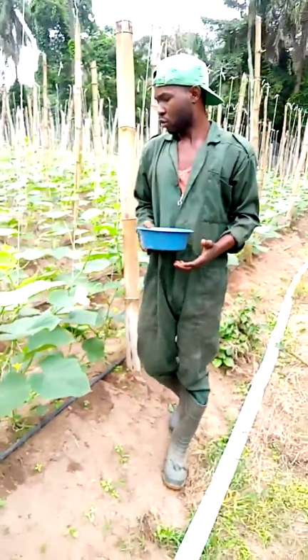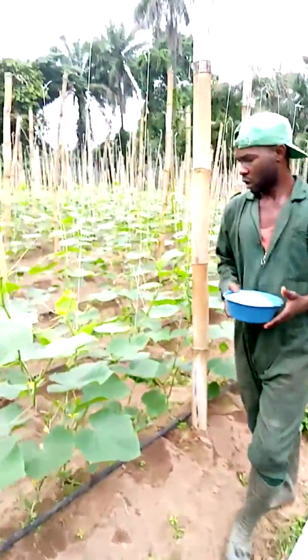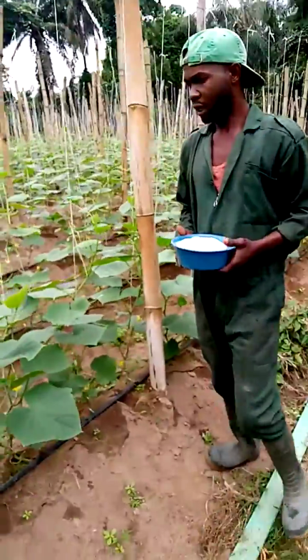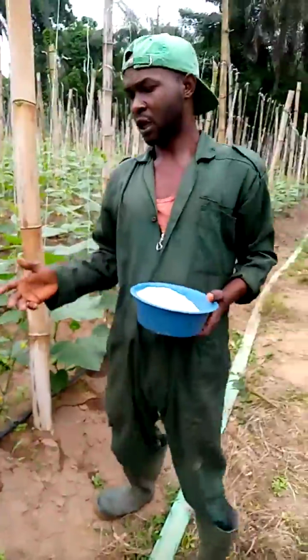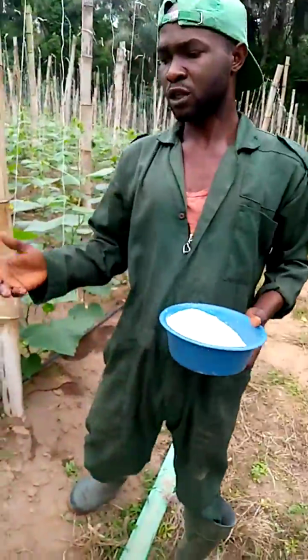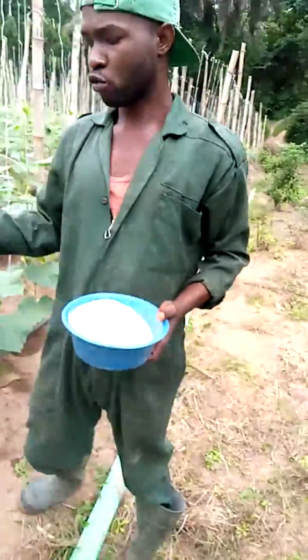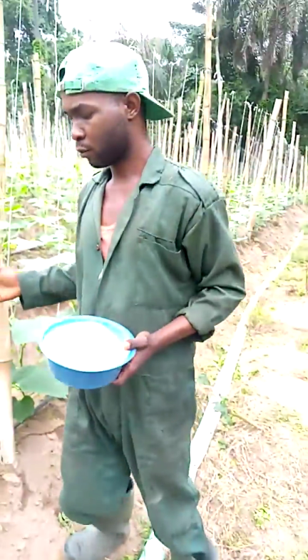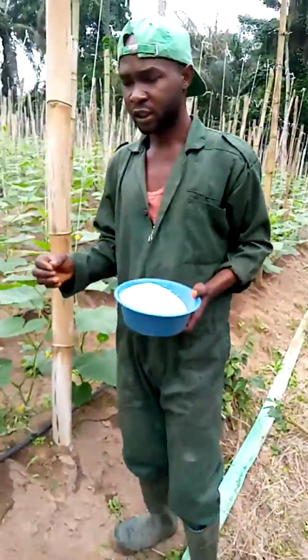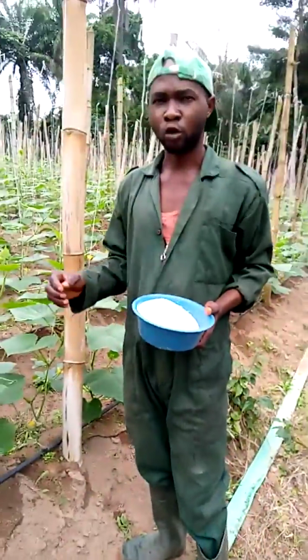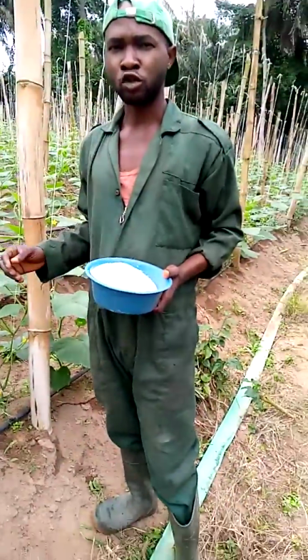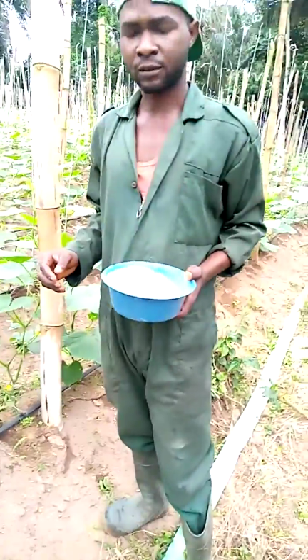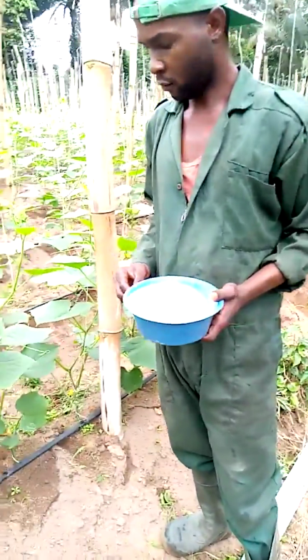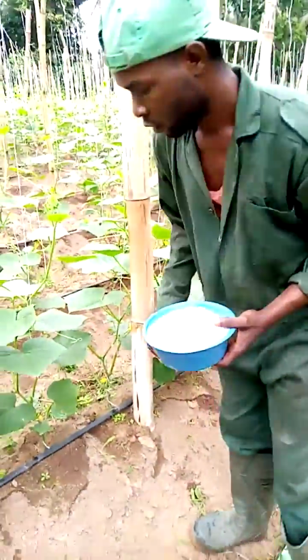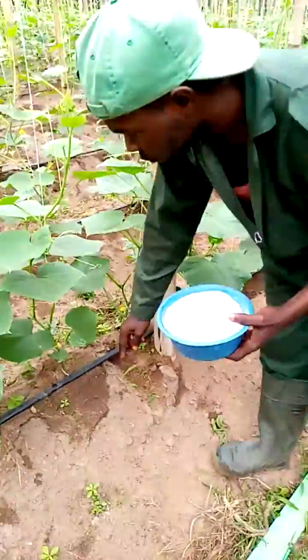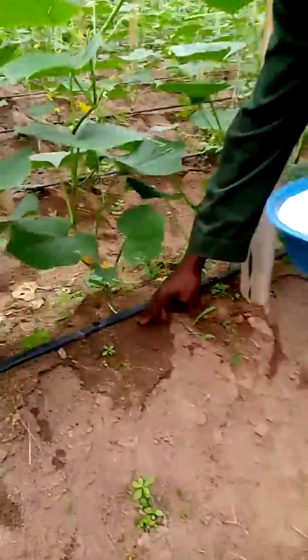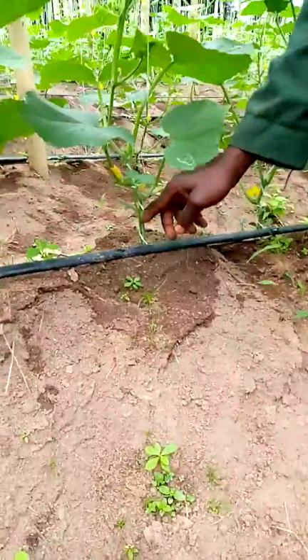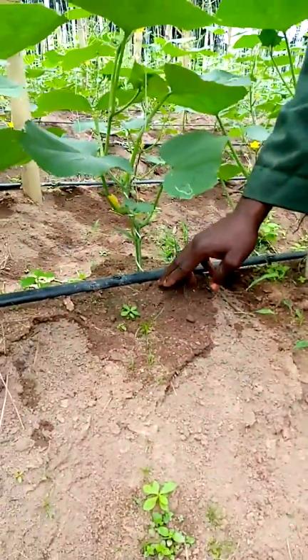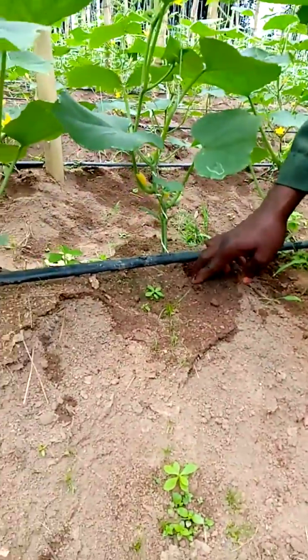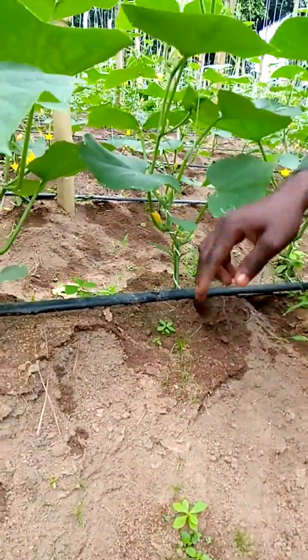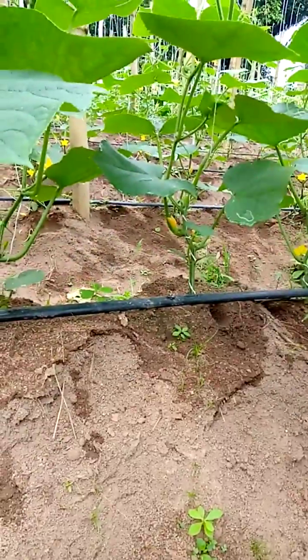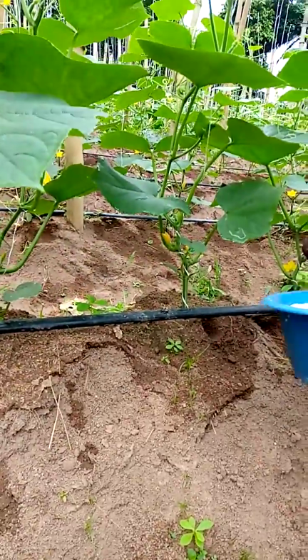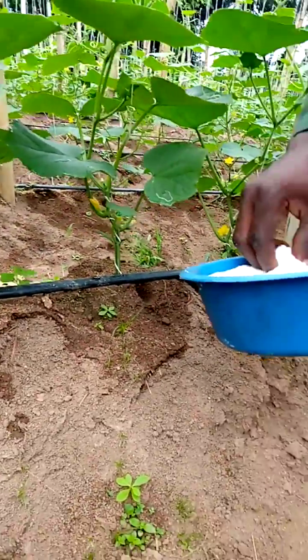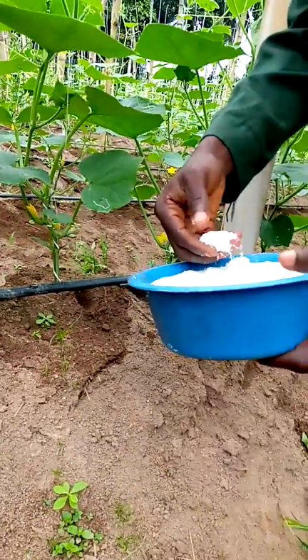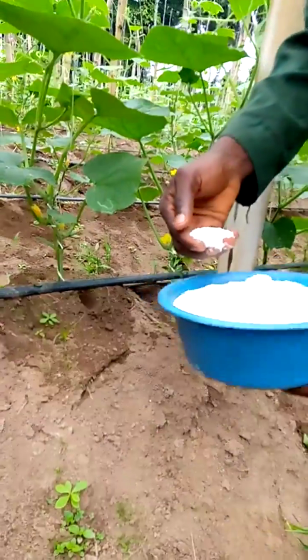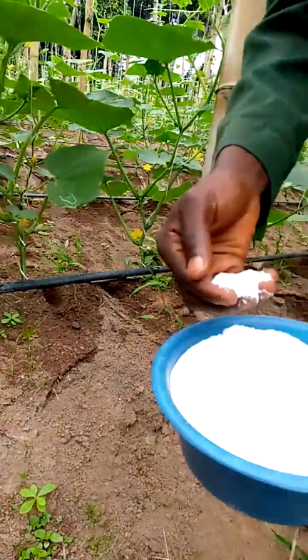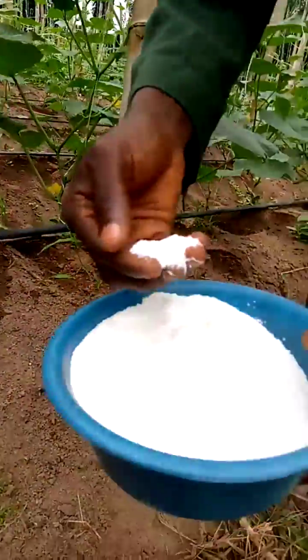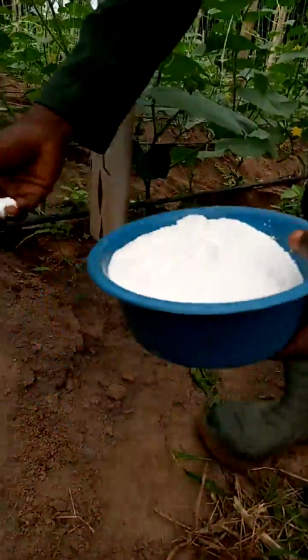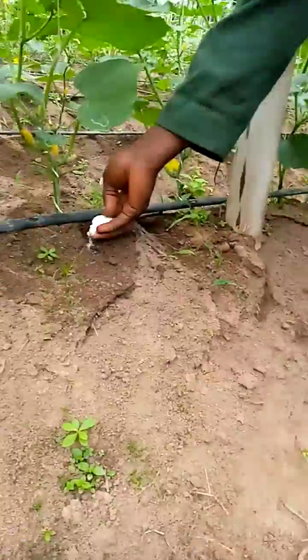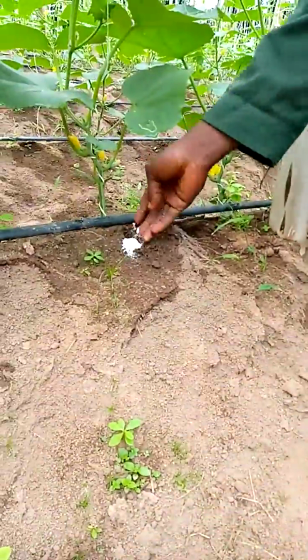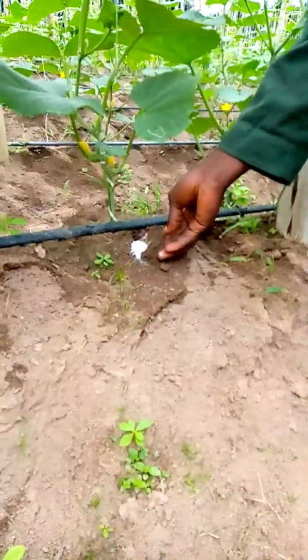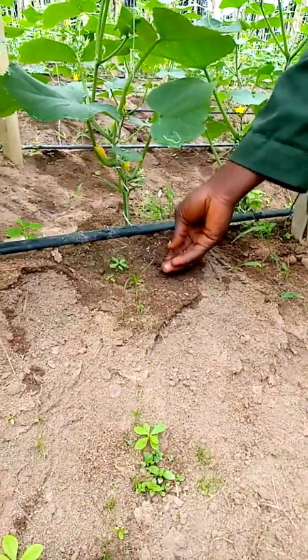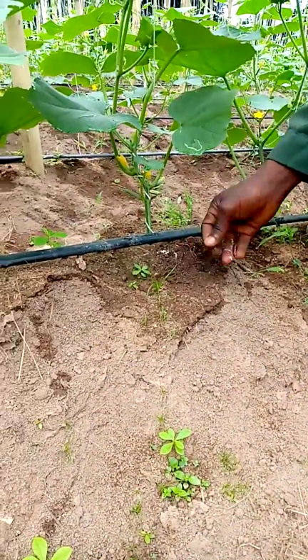I heard it can also be sprayed on cucumber, but this is how I'm going to be using it. This is my cucumber stand. Look at the quantity I'll be putting — I'll just put it here then cover it back.